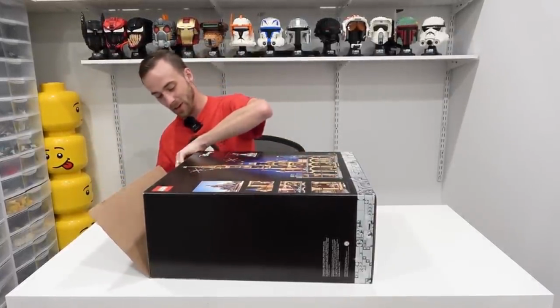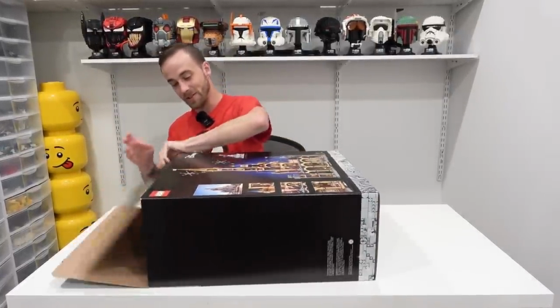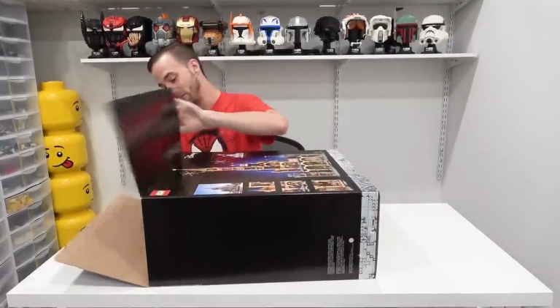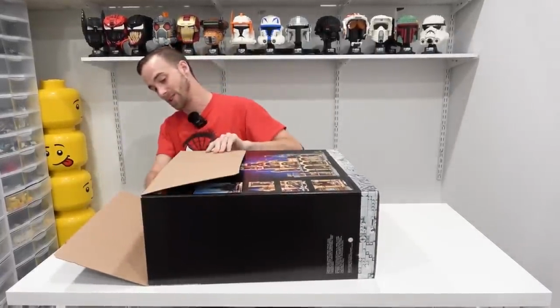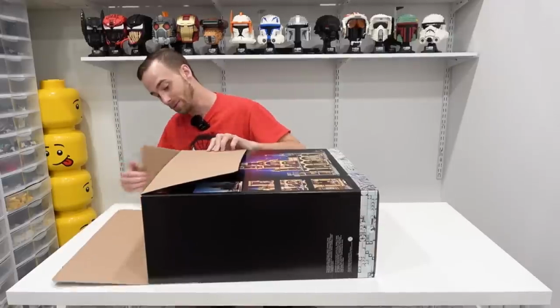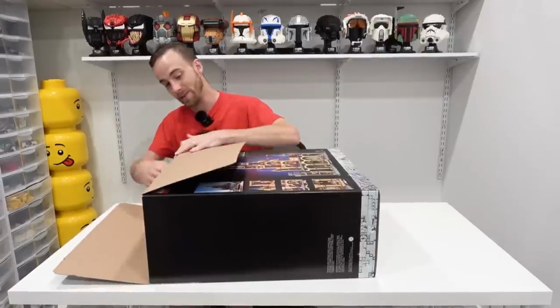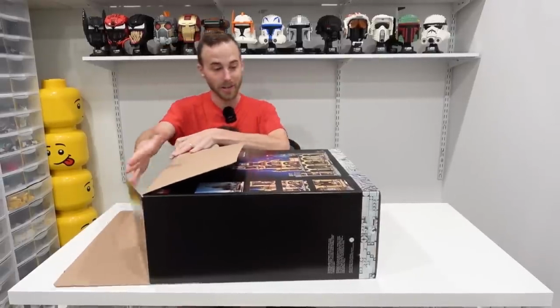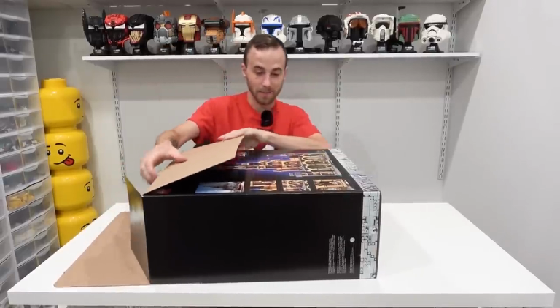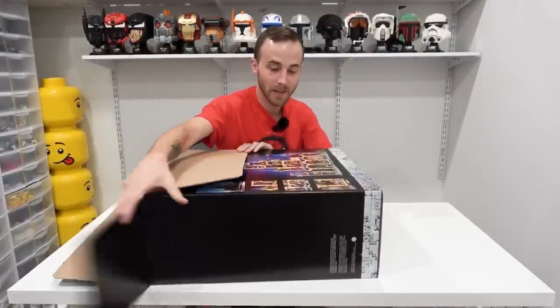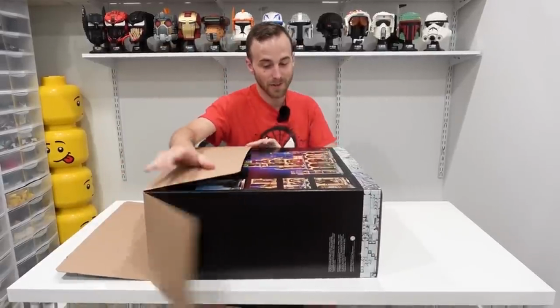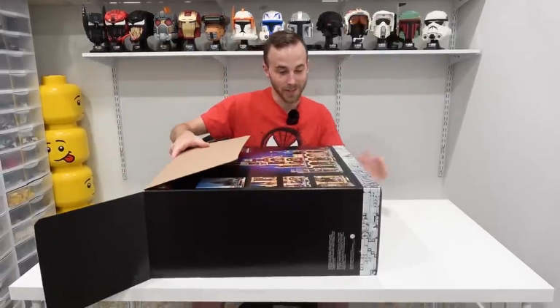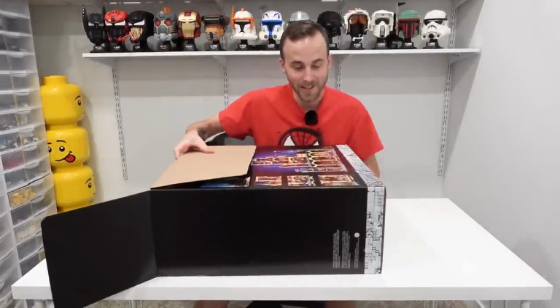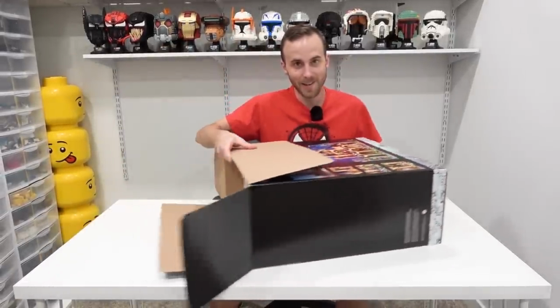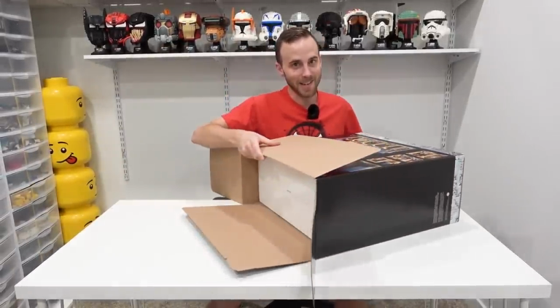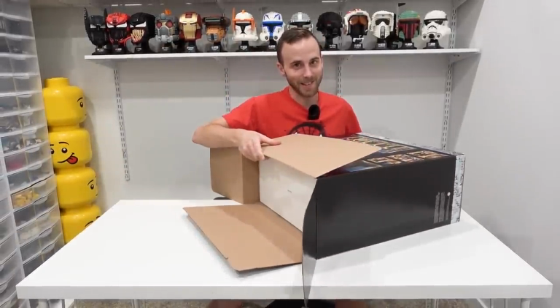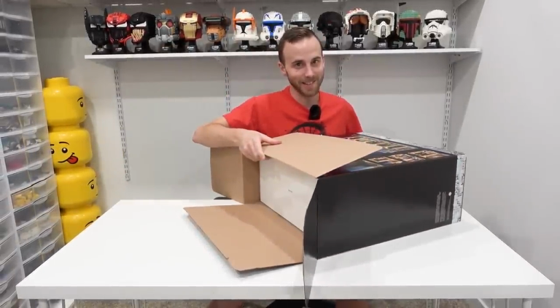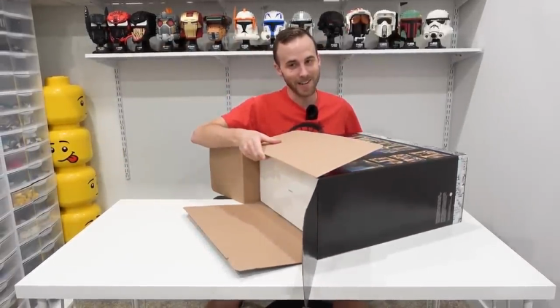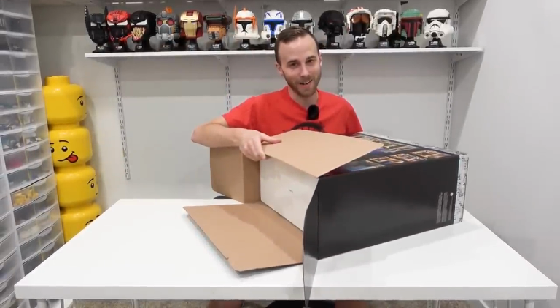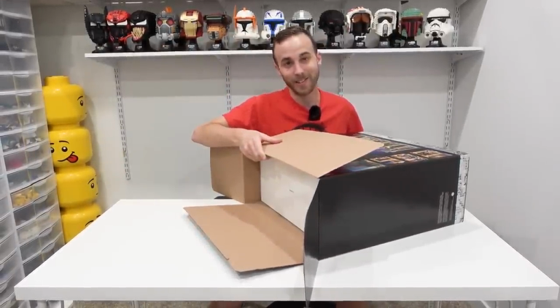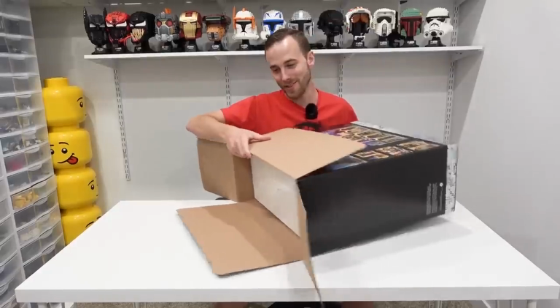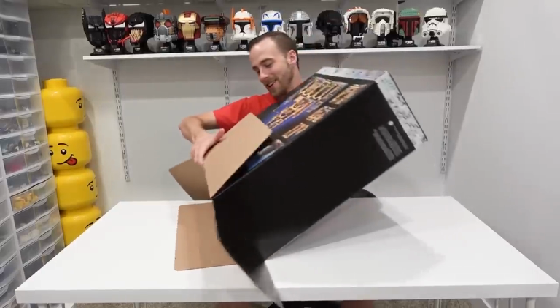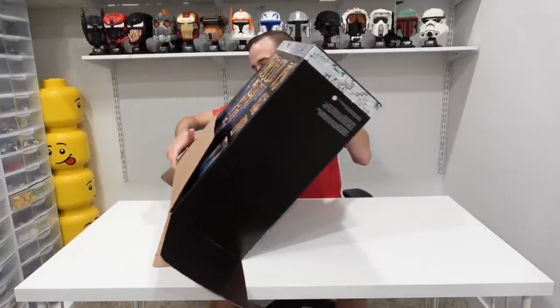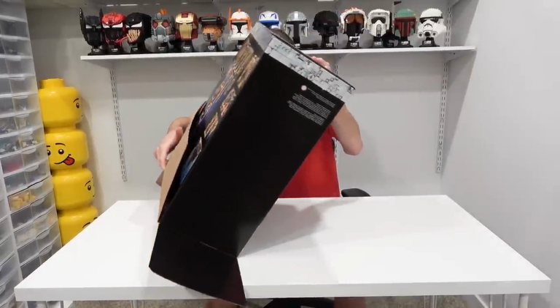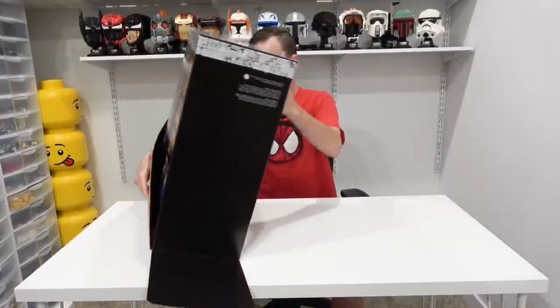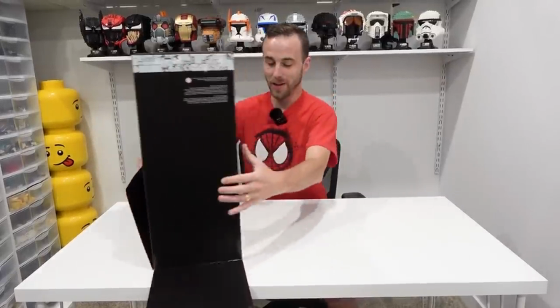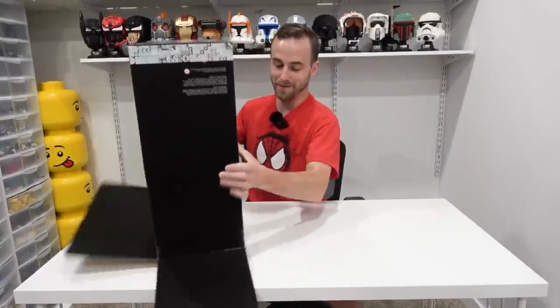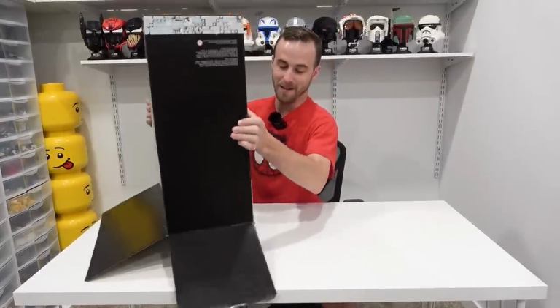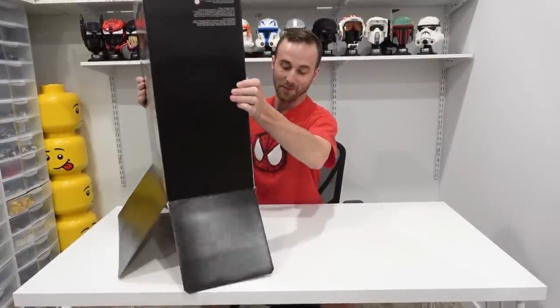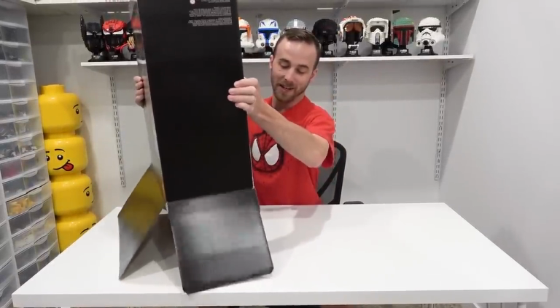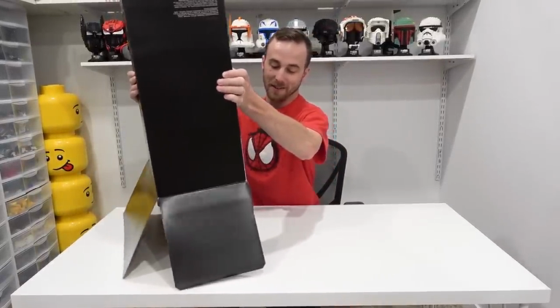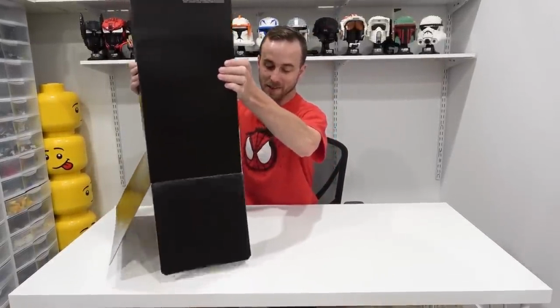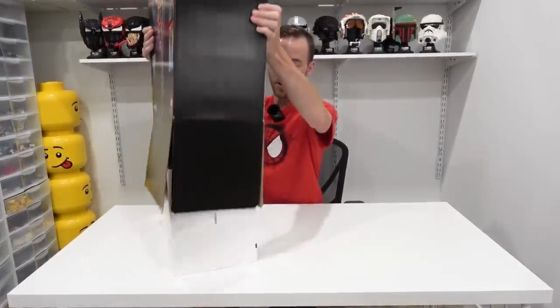I bet there's an interior box, so I'll probably need that razor blade again — yep, certainly is. This is the new Disney Castle. I just bought it earlier today. The Brixie family was out and about having some fun at West Edmonton Mall.